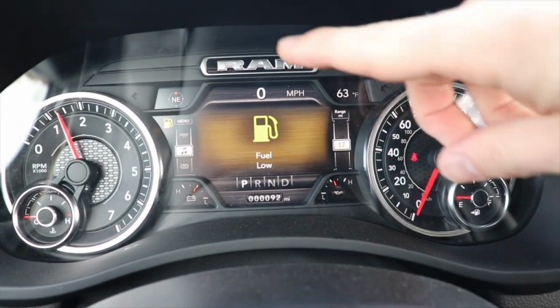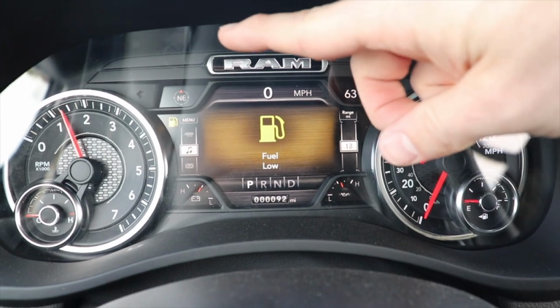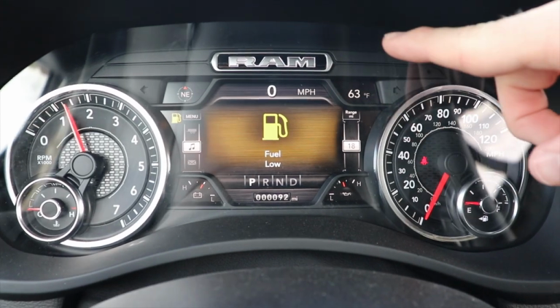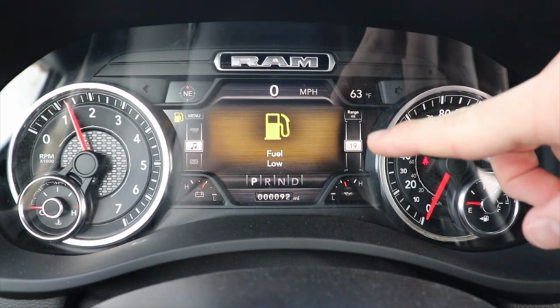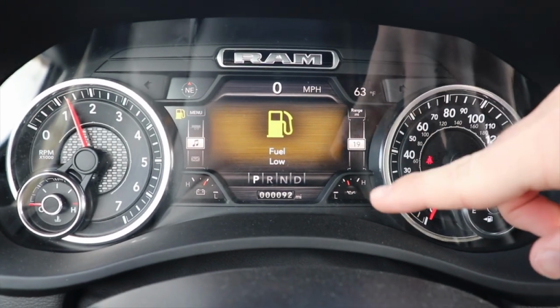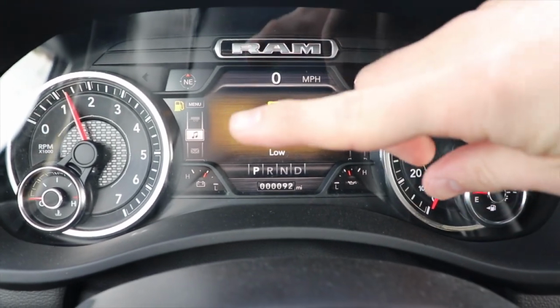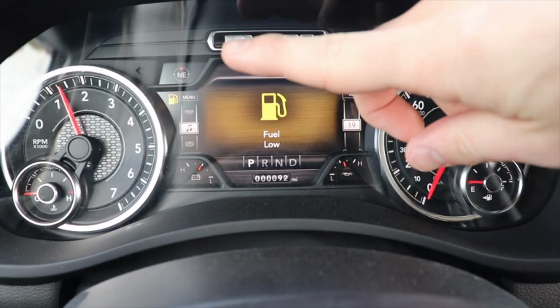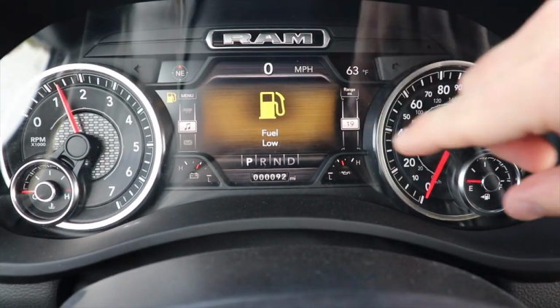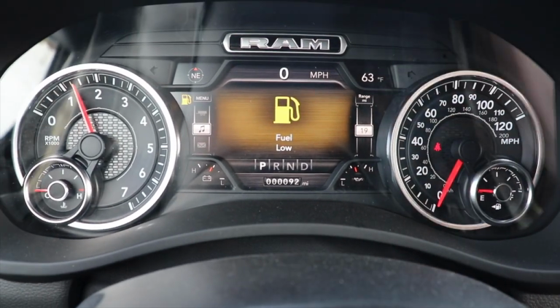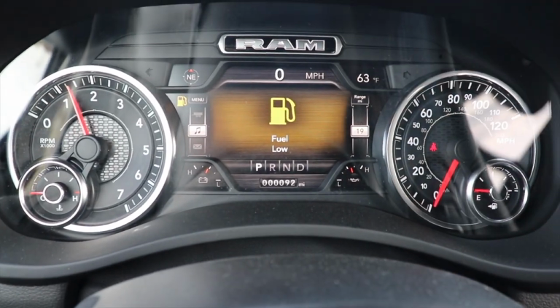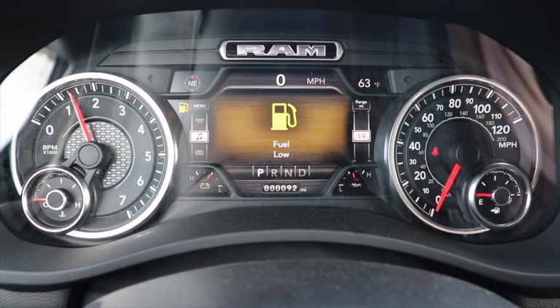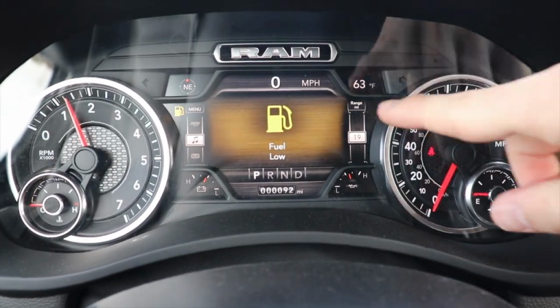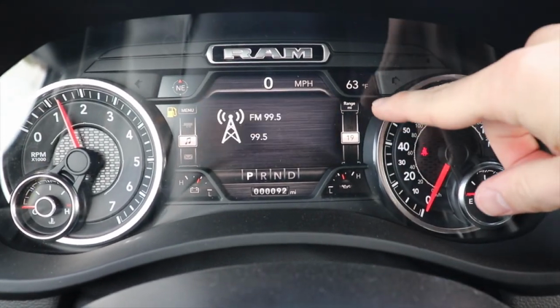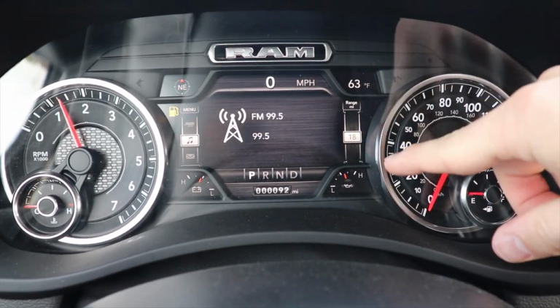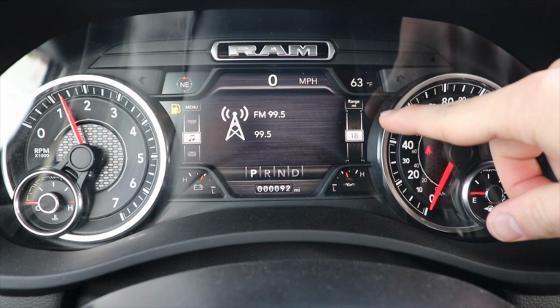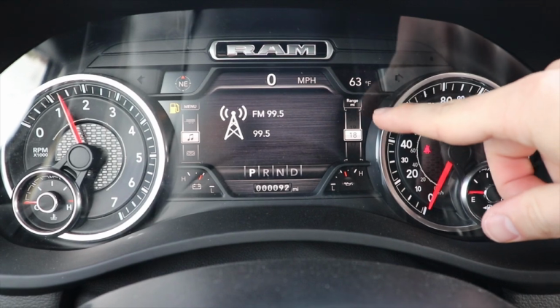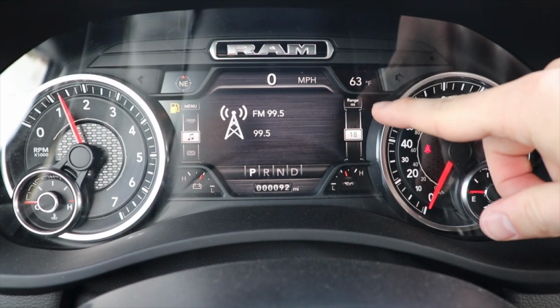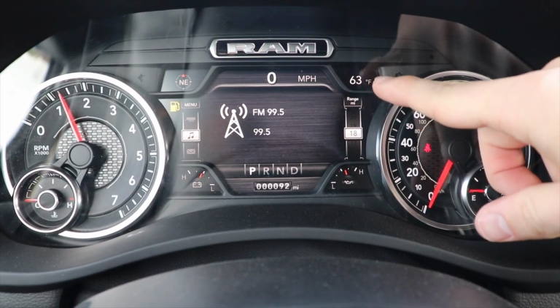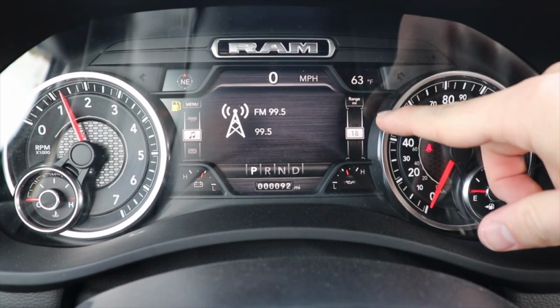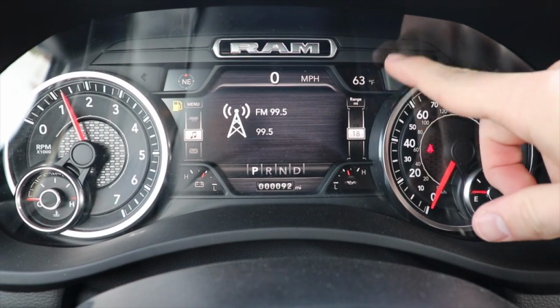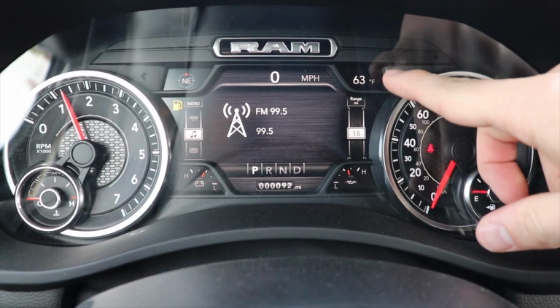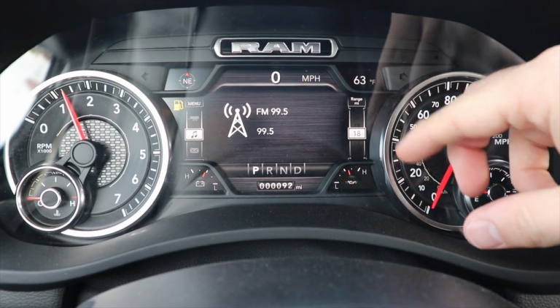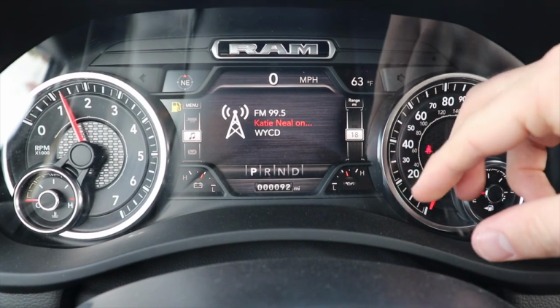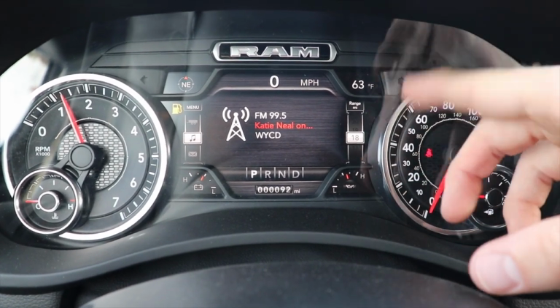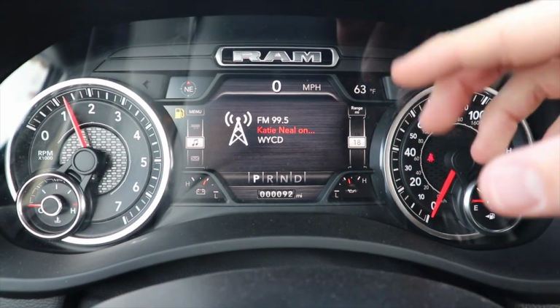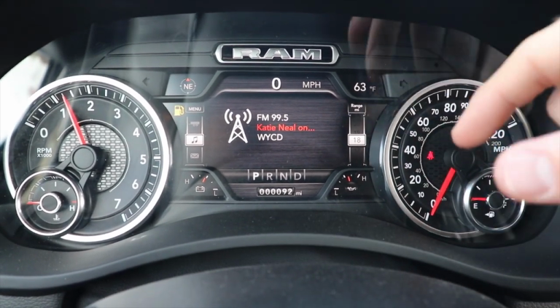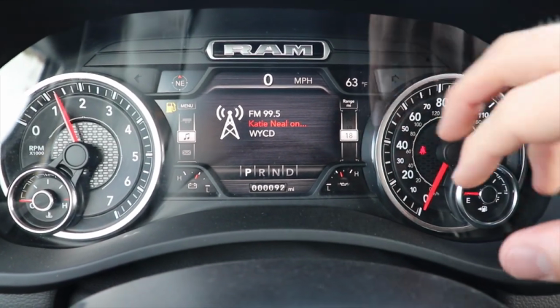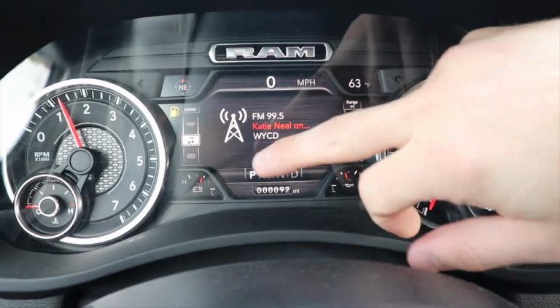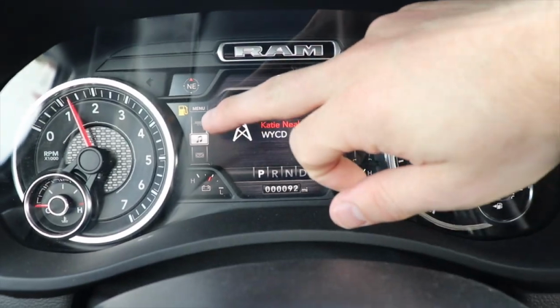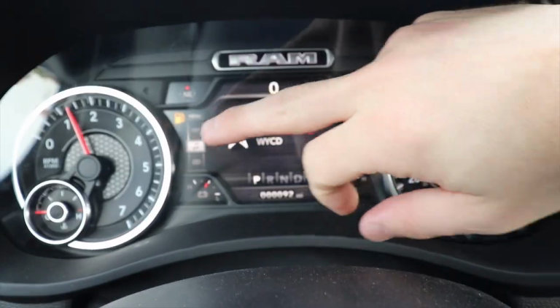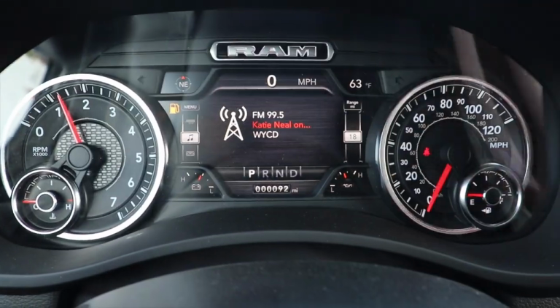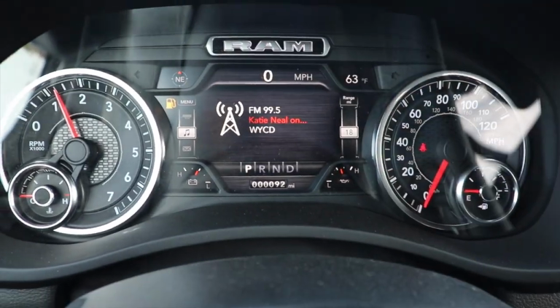Each of the corners you can change to monitor whatever parameter you want. Right here you can change this to be range to engine temperature, coolant temperature, whatever you want. And this can be modified as well.